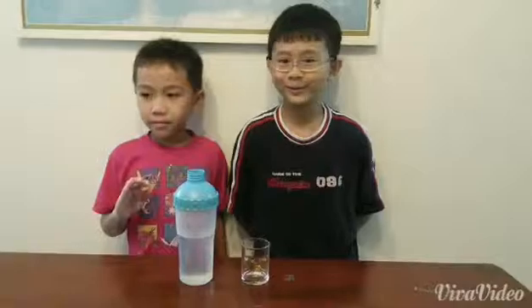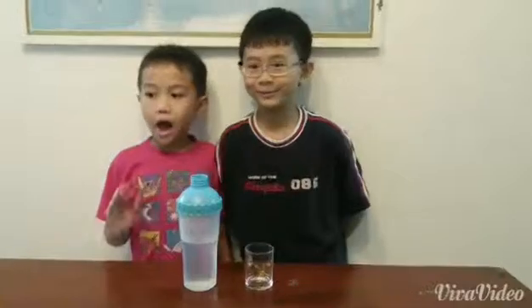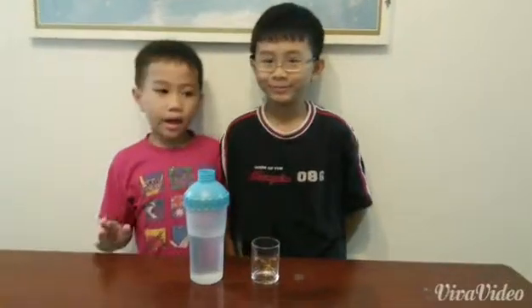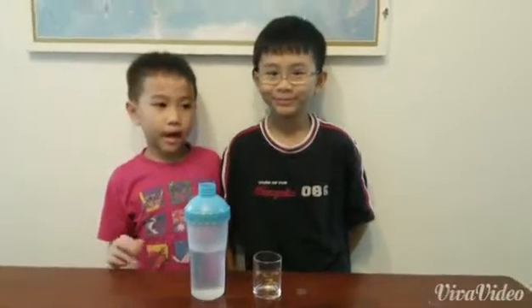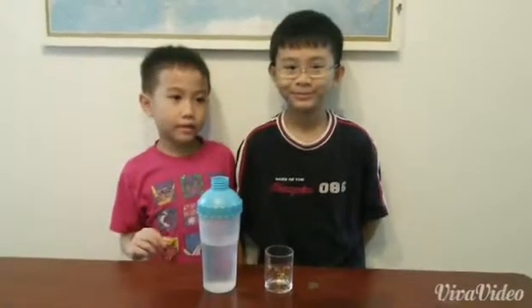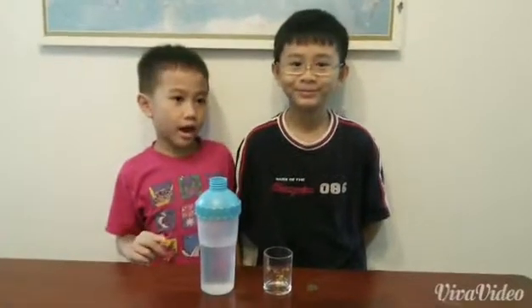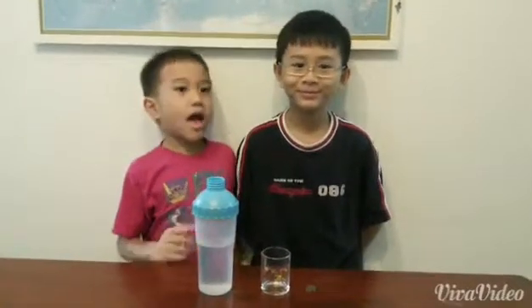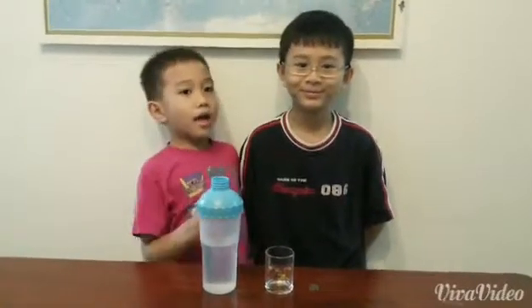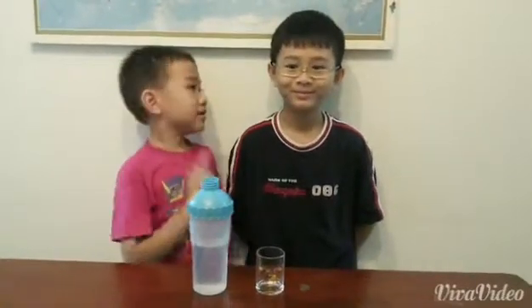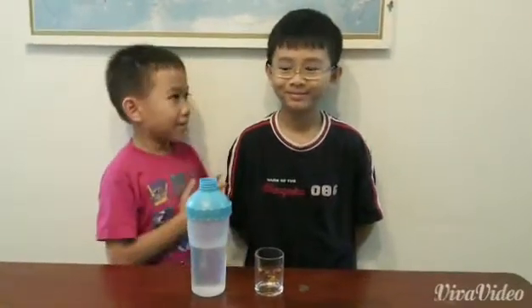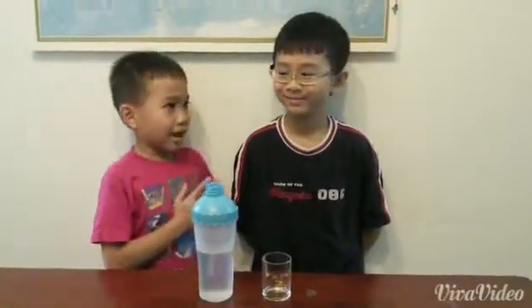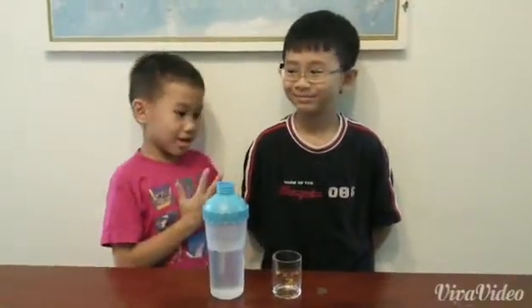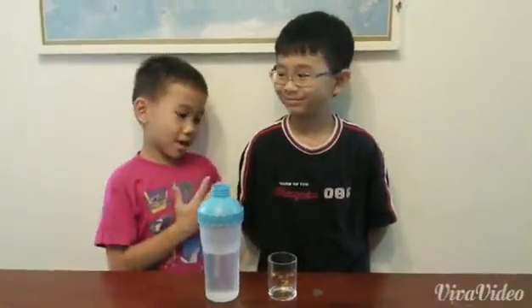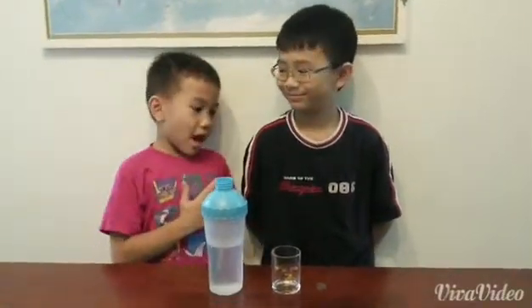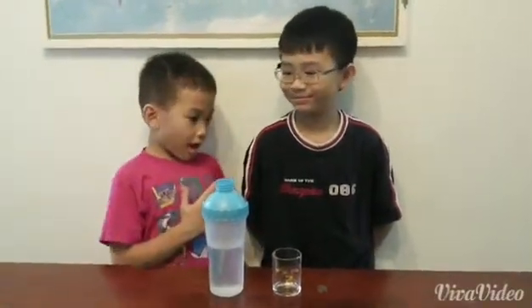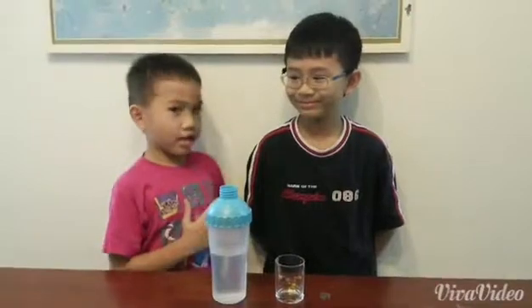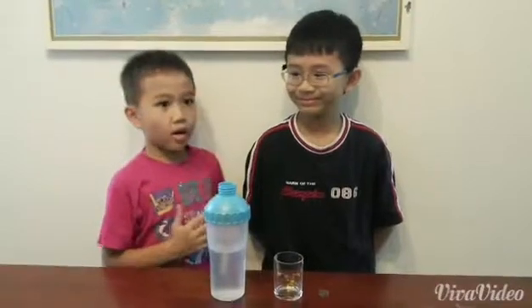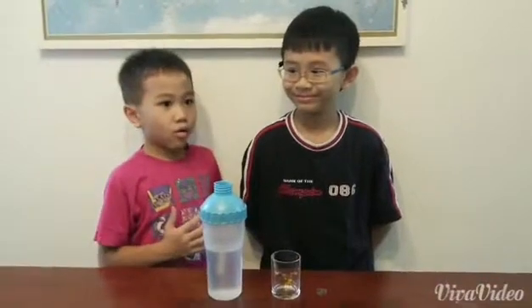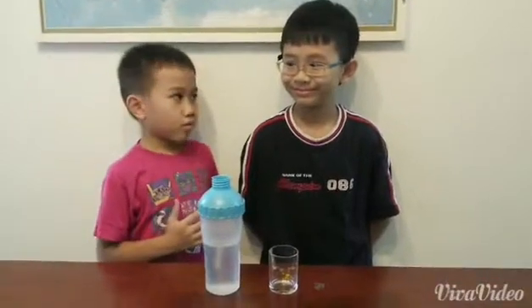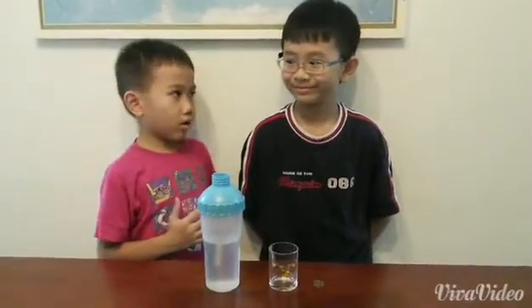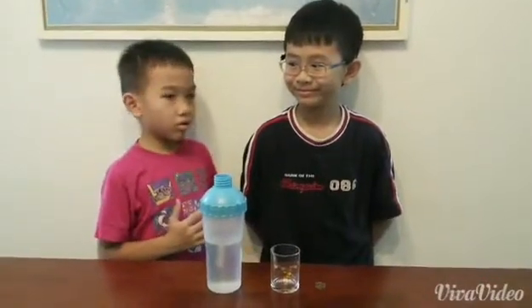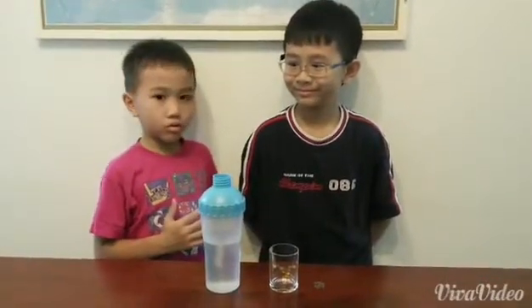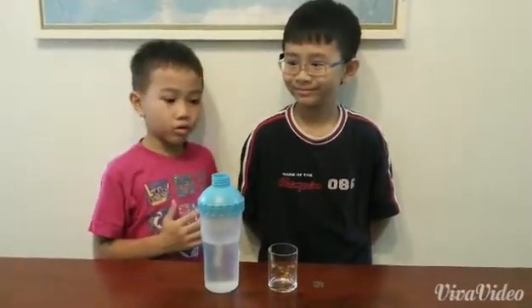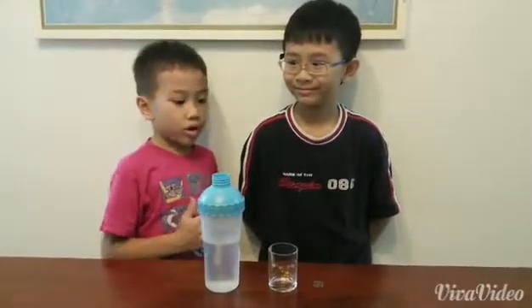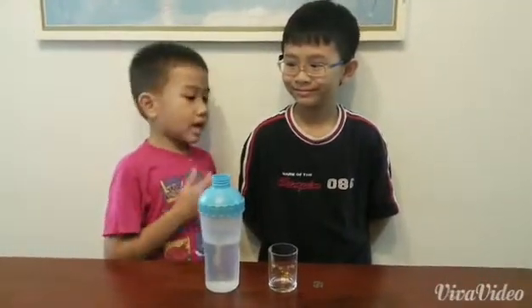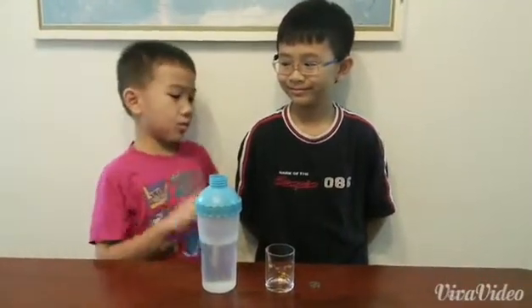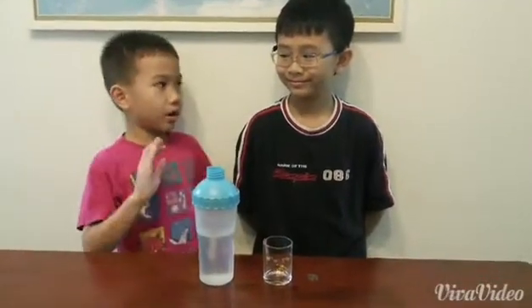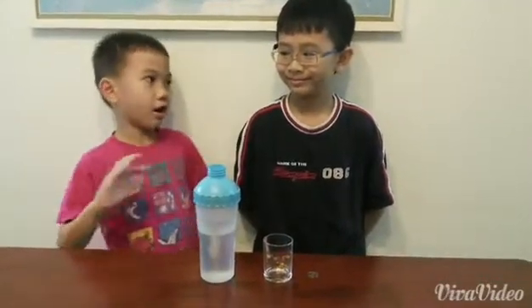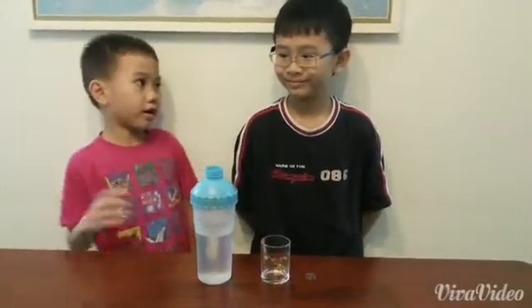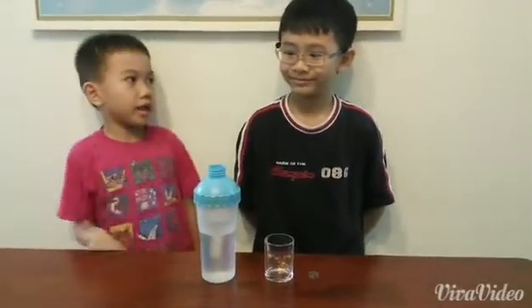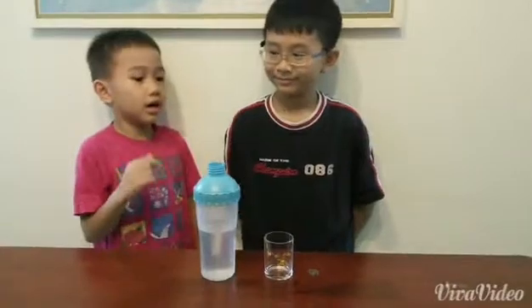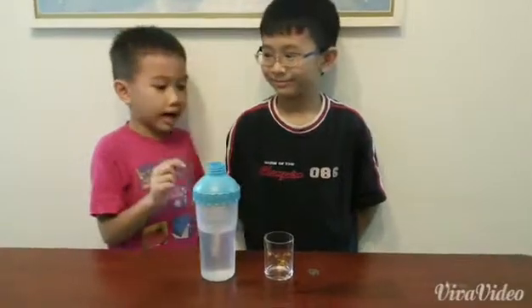Hi, I'm Carson again, and this is my relative. And now we are going to do invisible coin under a glass.